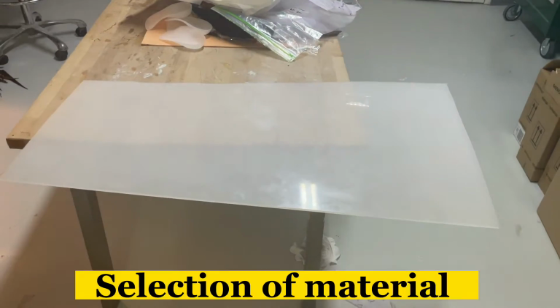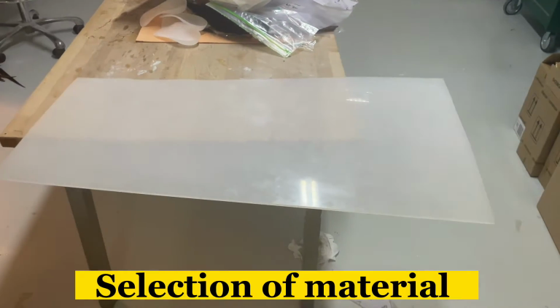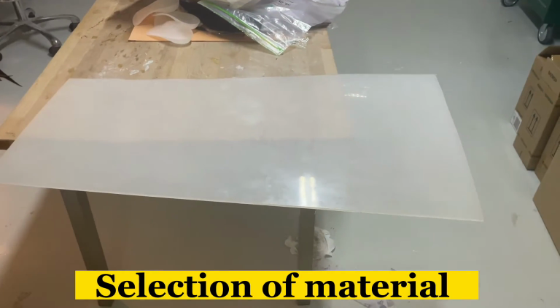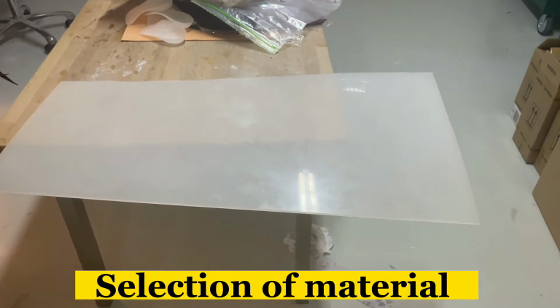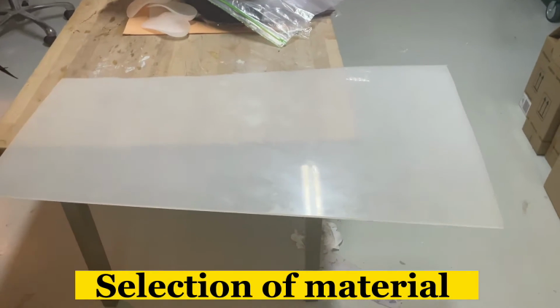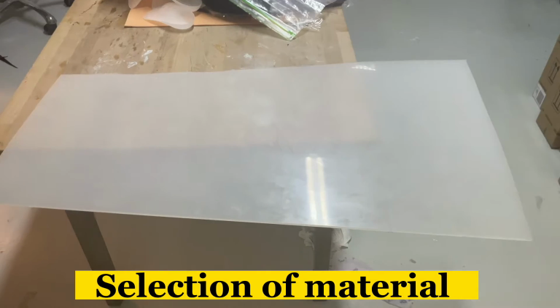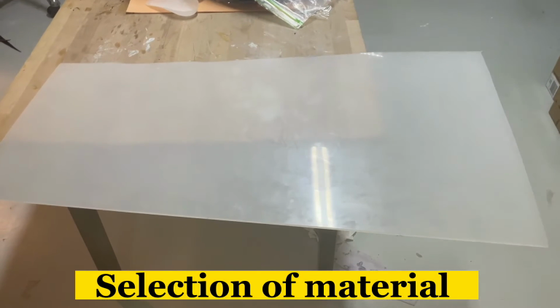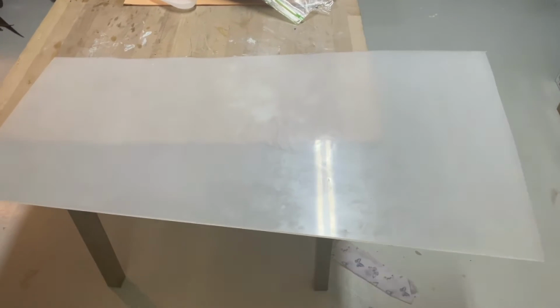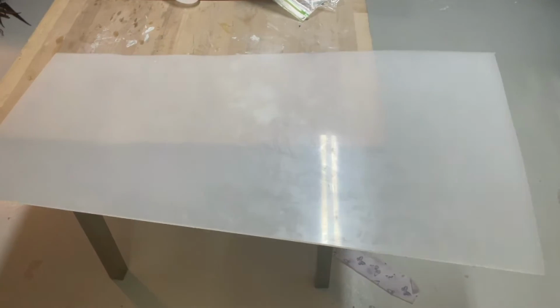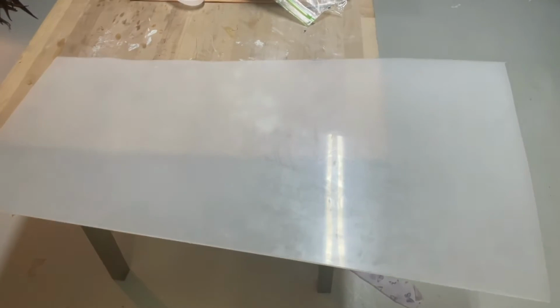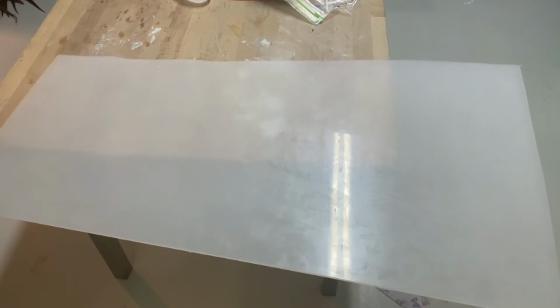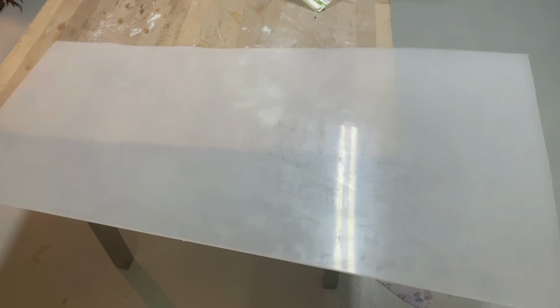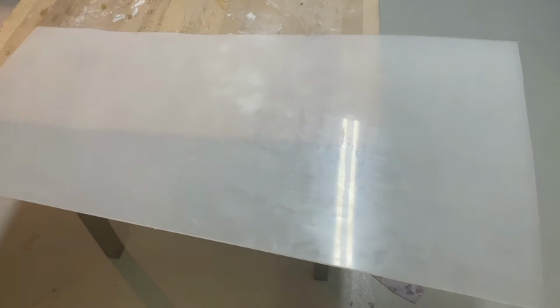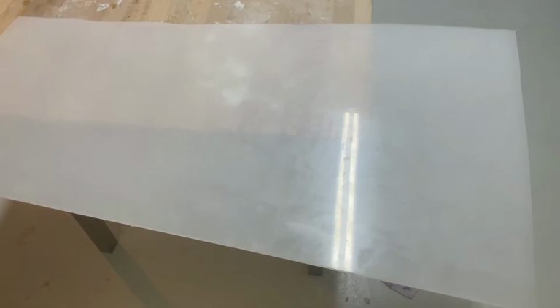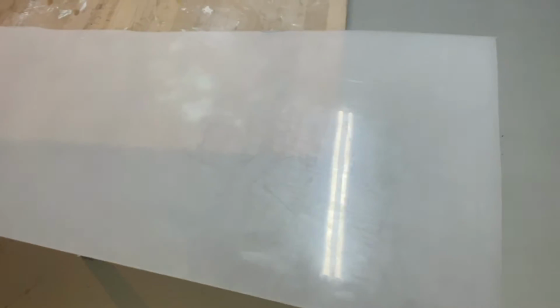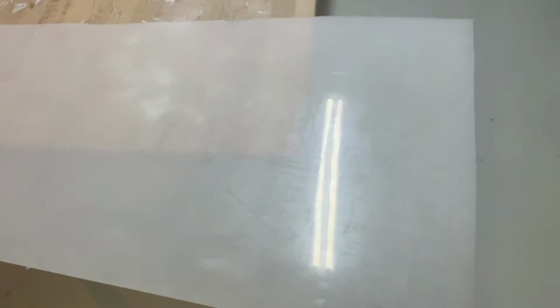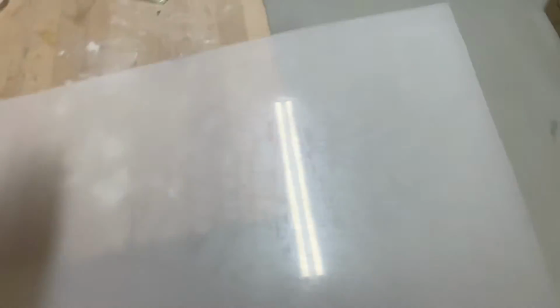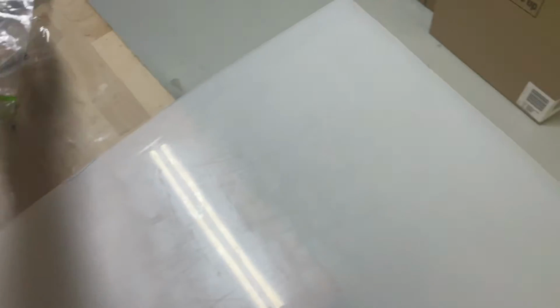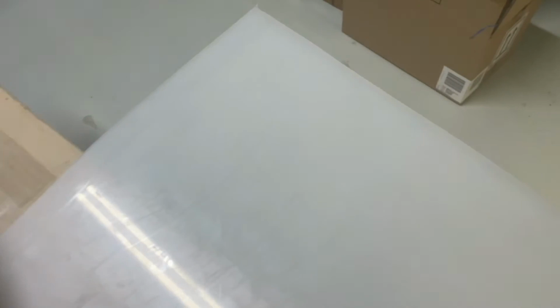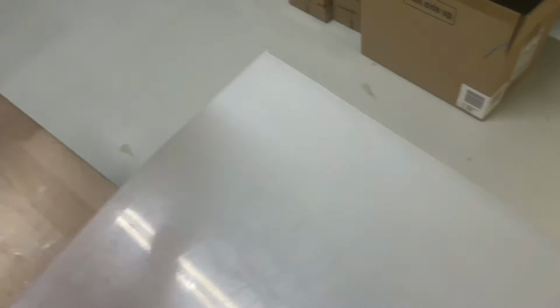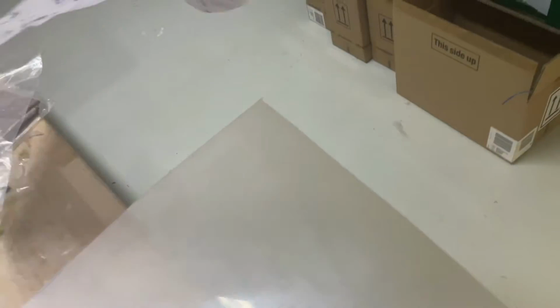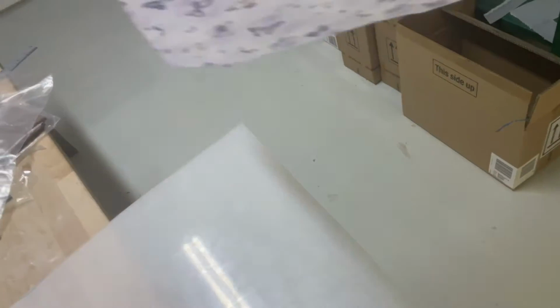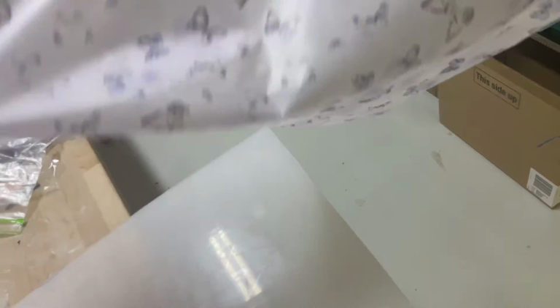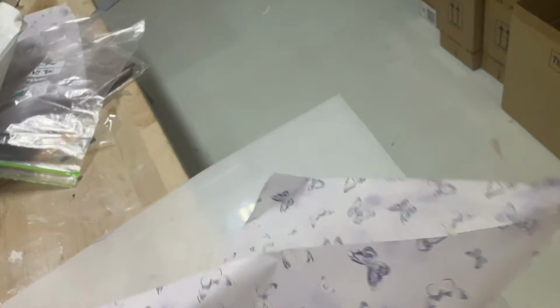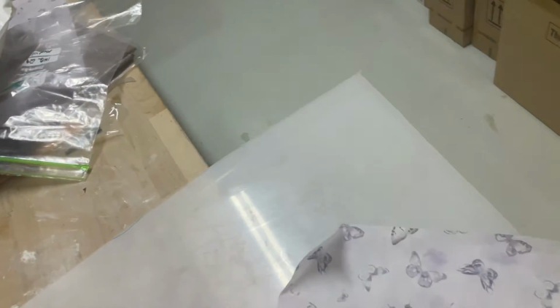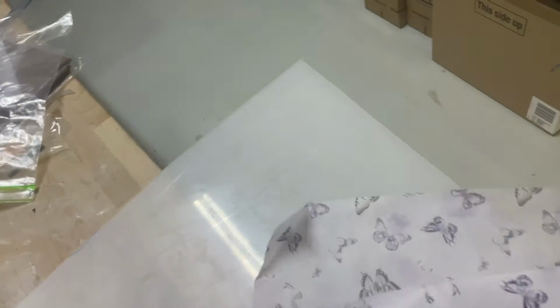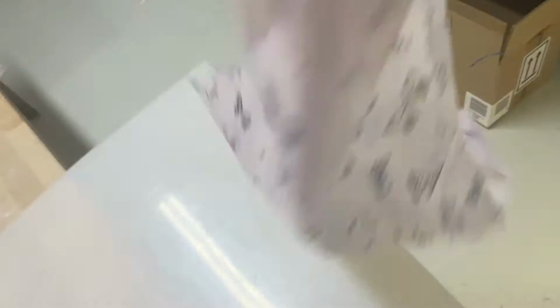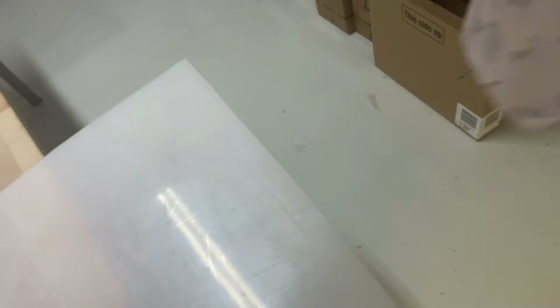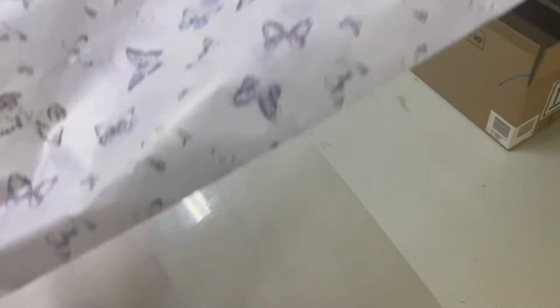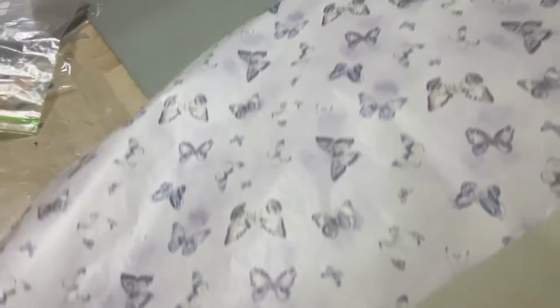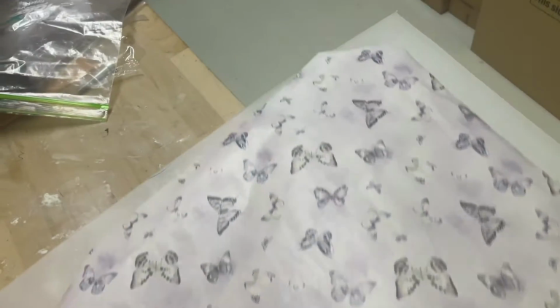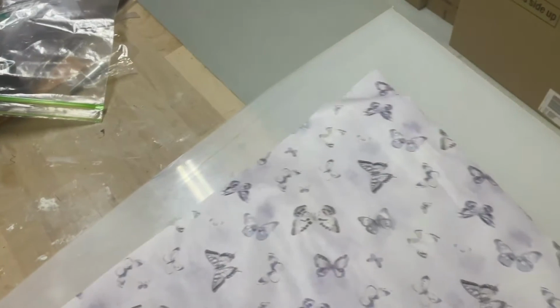Assalamu alaikum, nazareen. I hope you all are fine. In this video I would like to explain a simple process of molding. For molding, we need a material — we have to select a proper material.